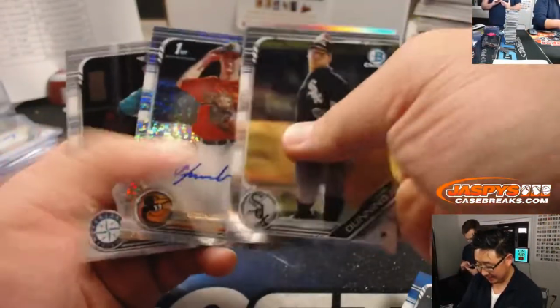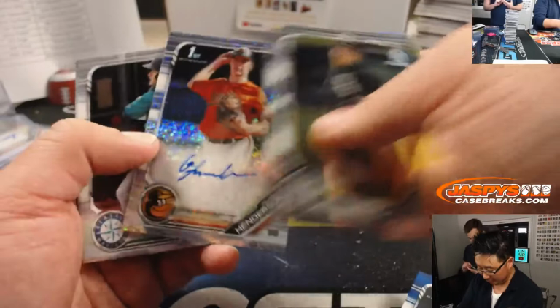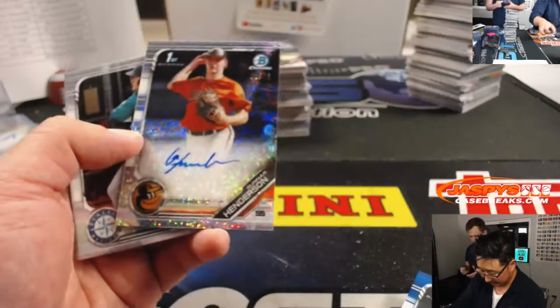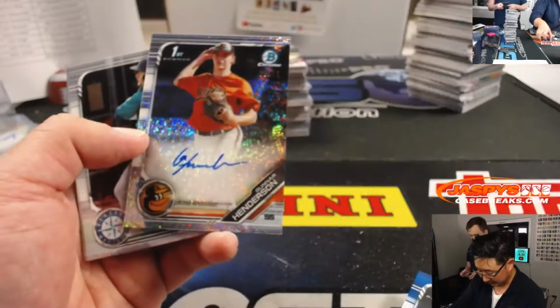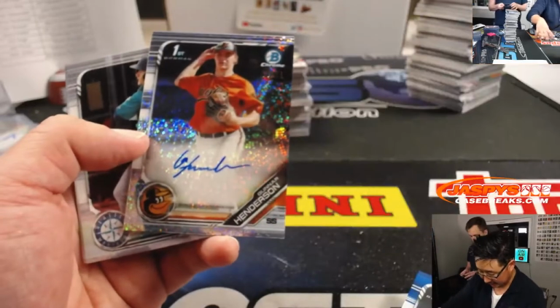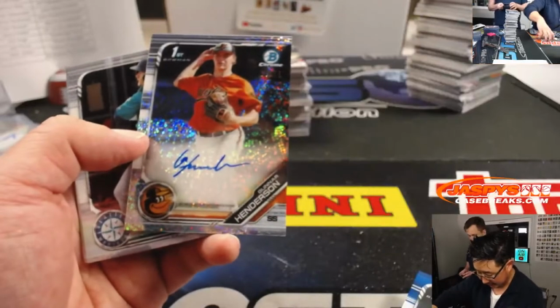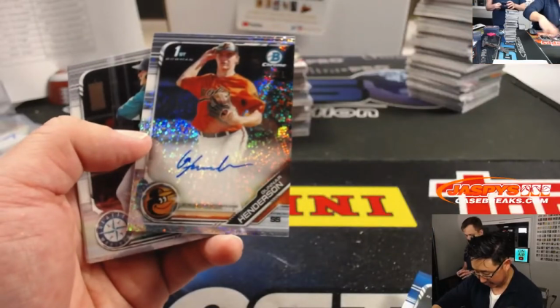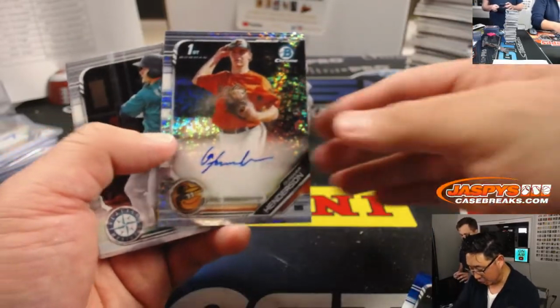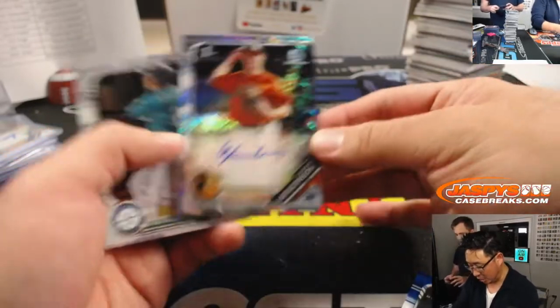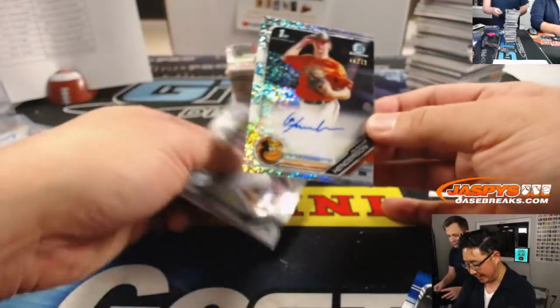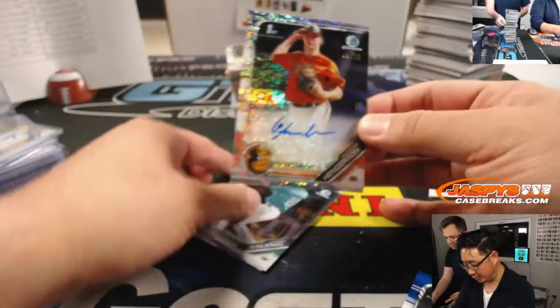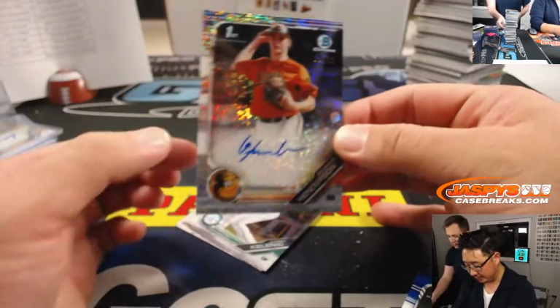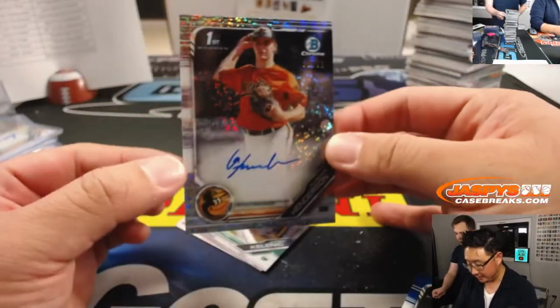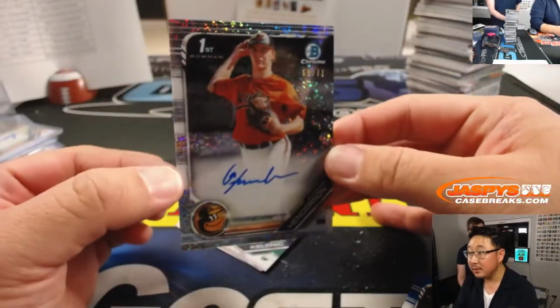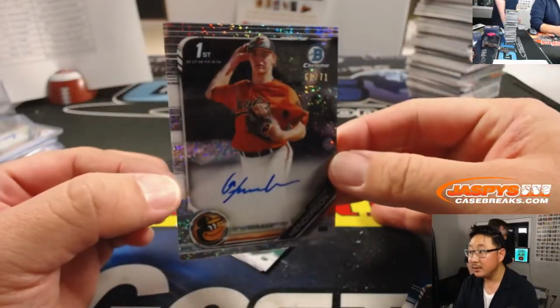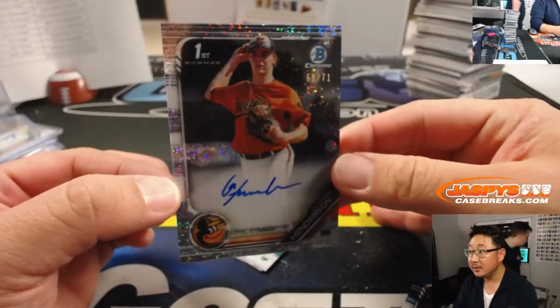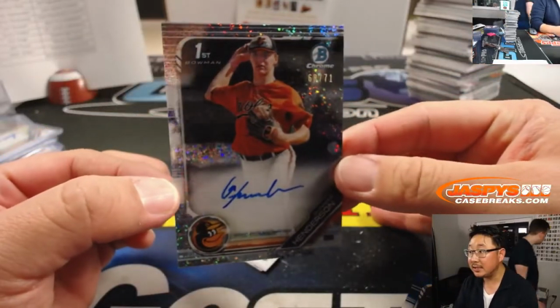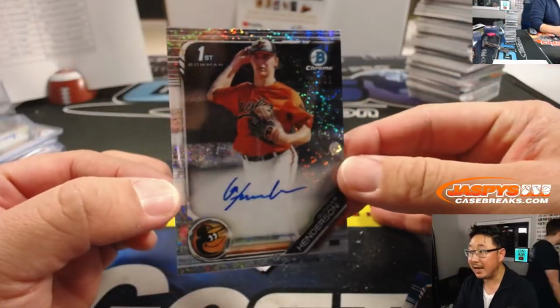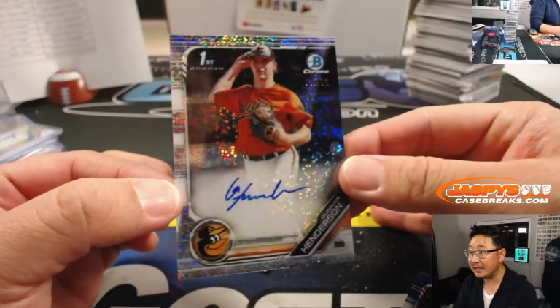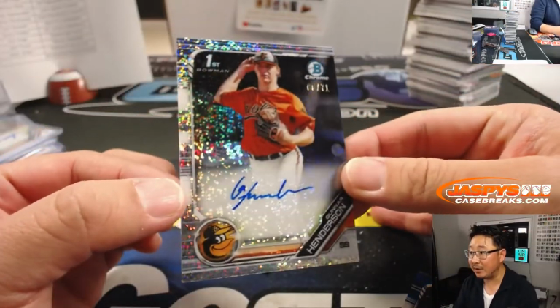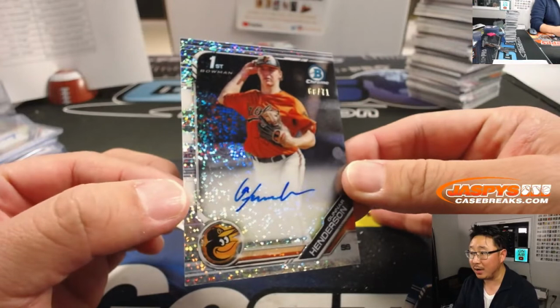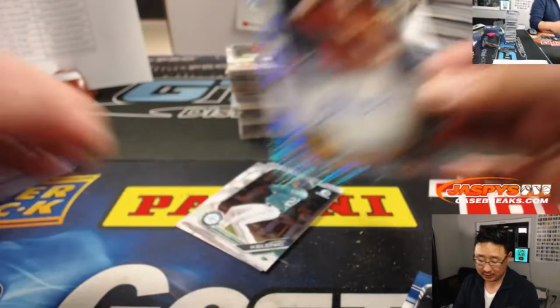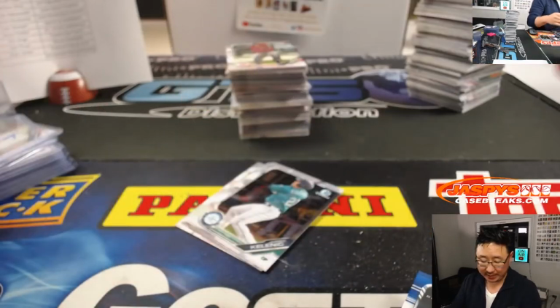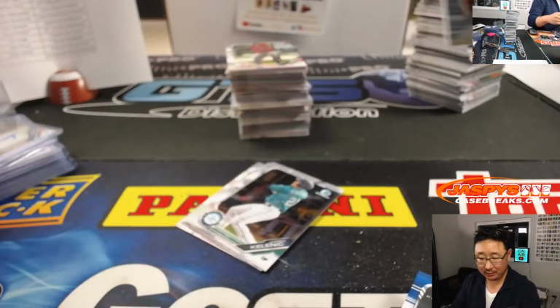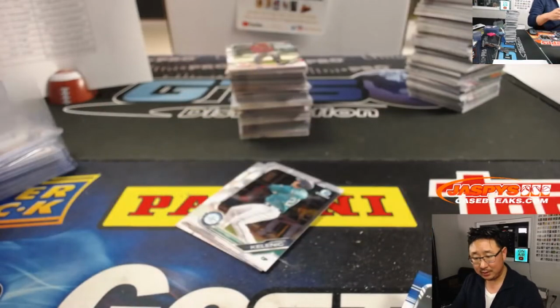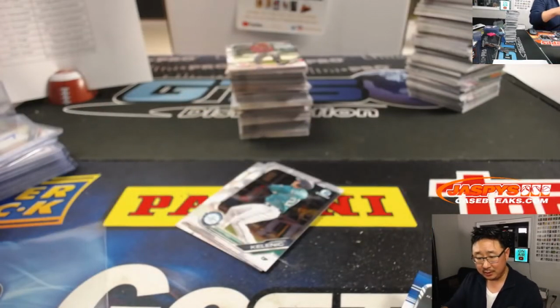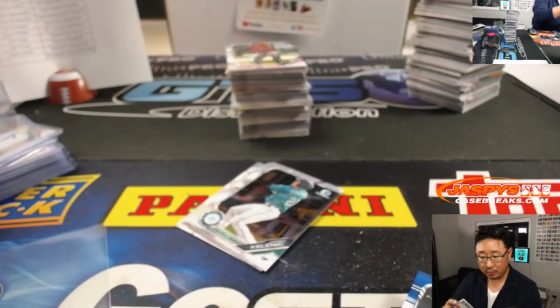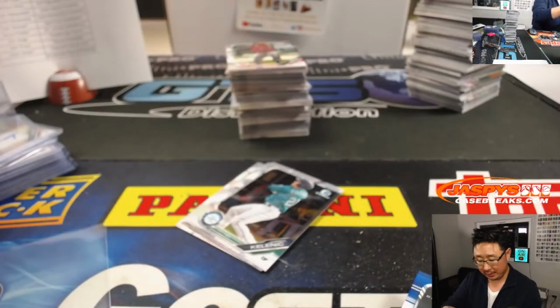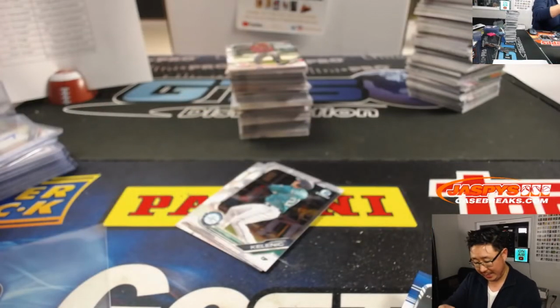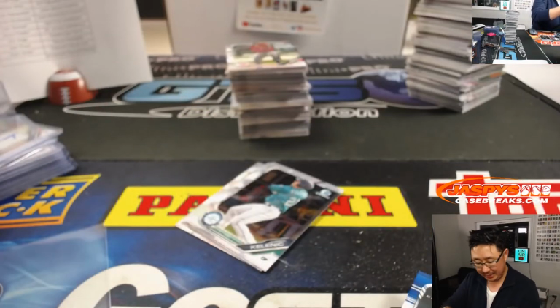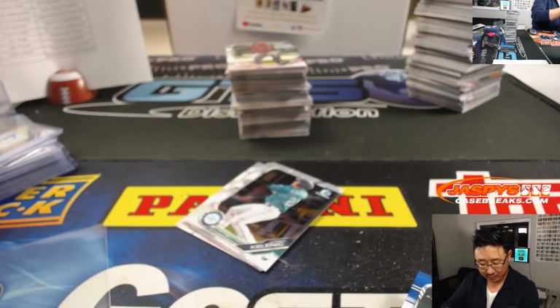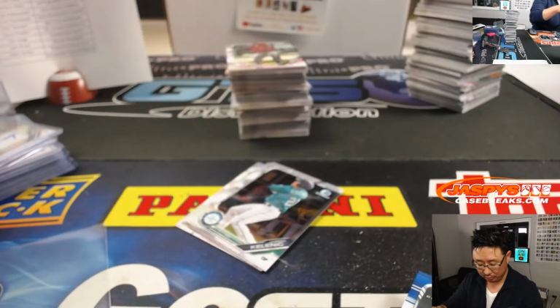And there is Gunnar Henderson, 68 out of 71, Speckle for Ken and the O's.